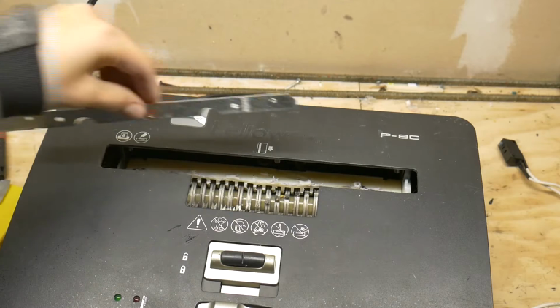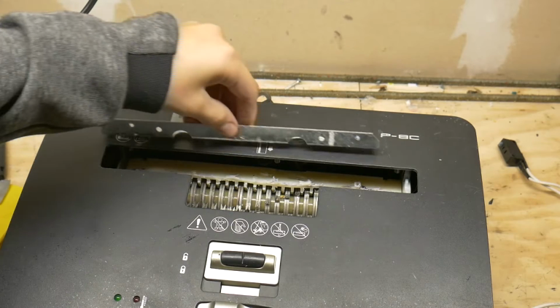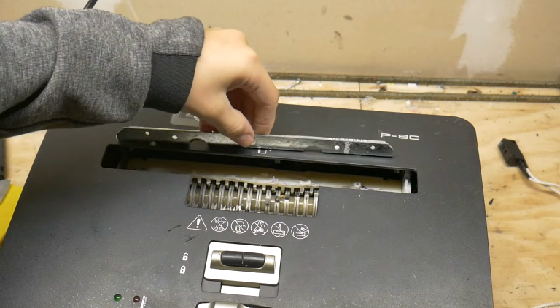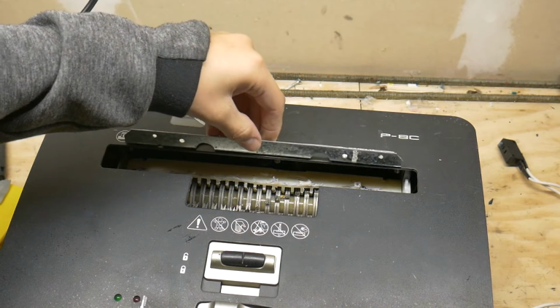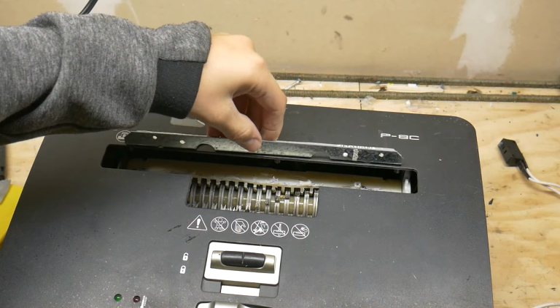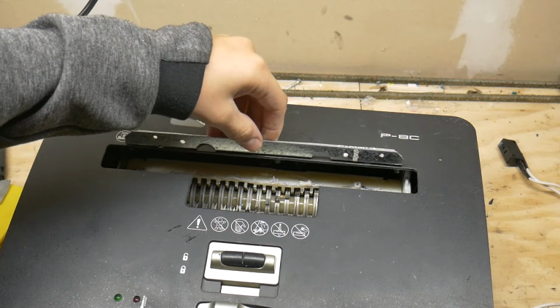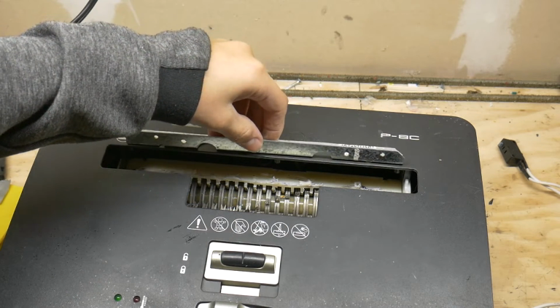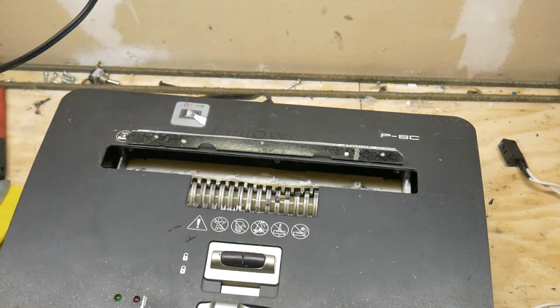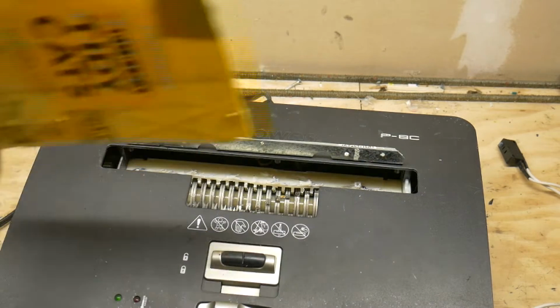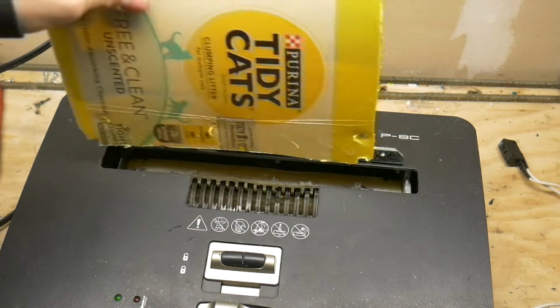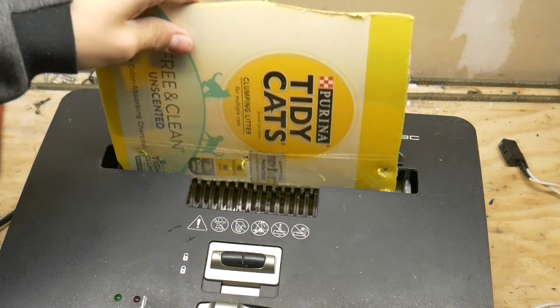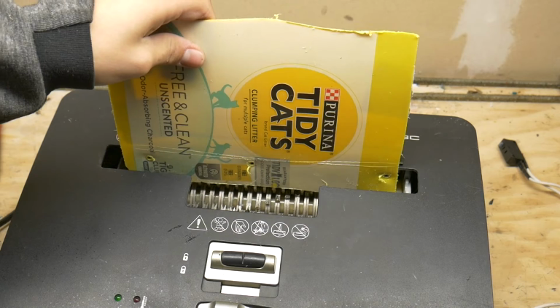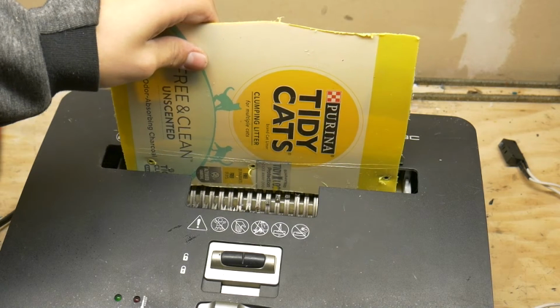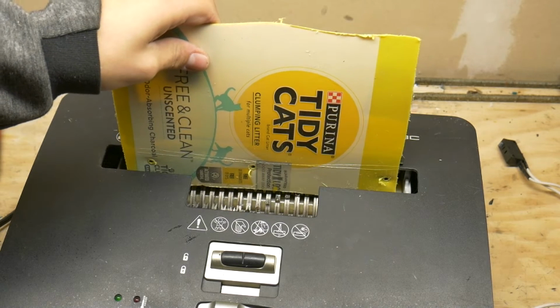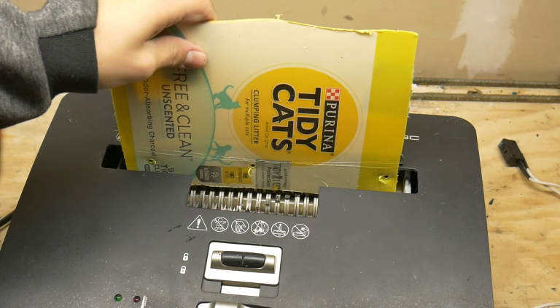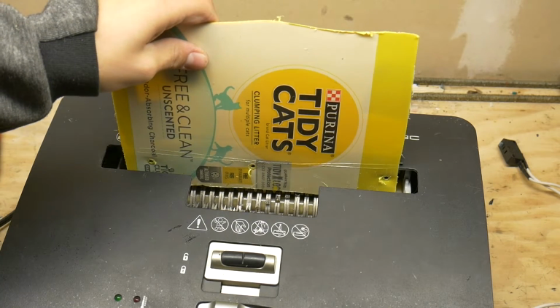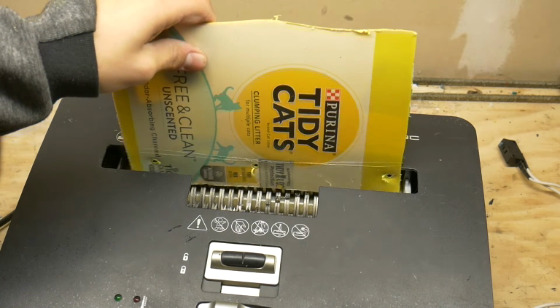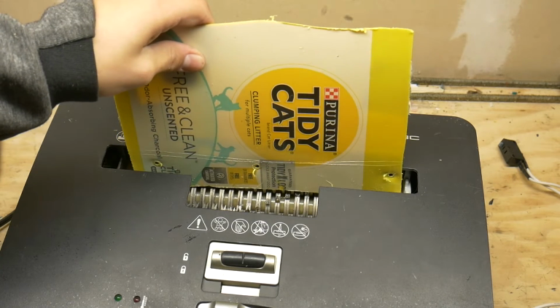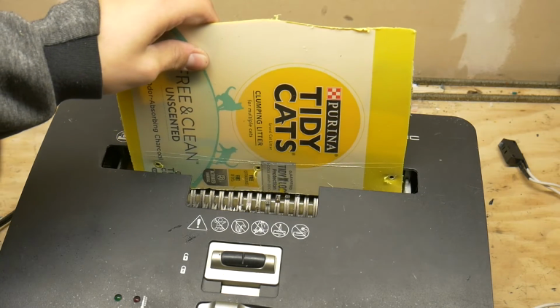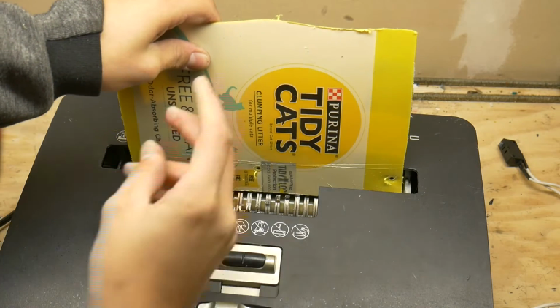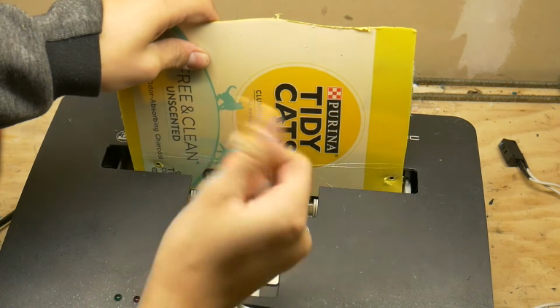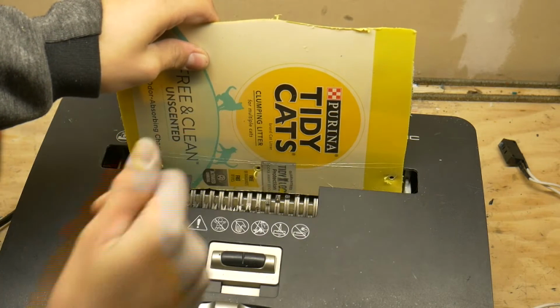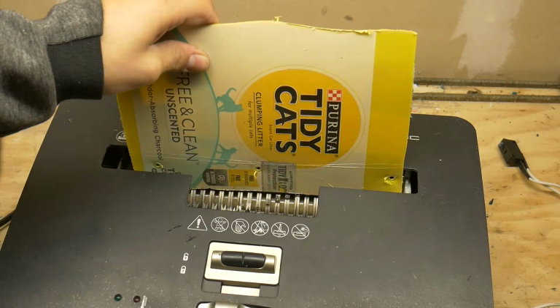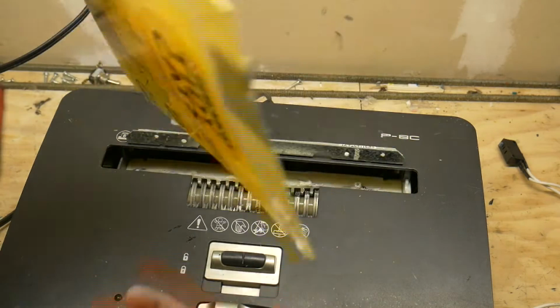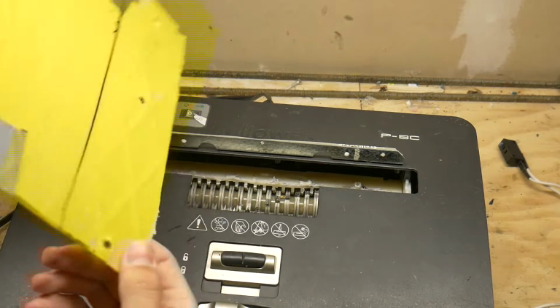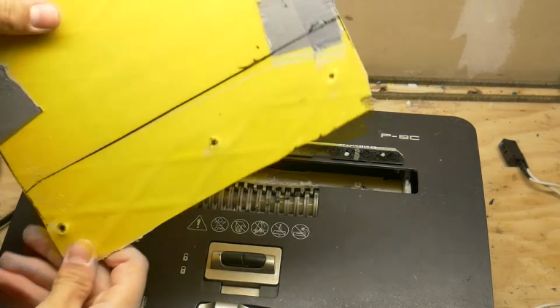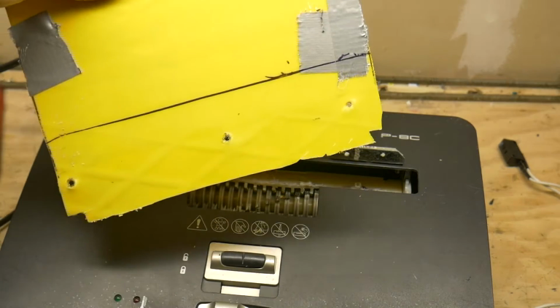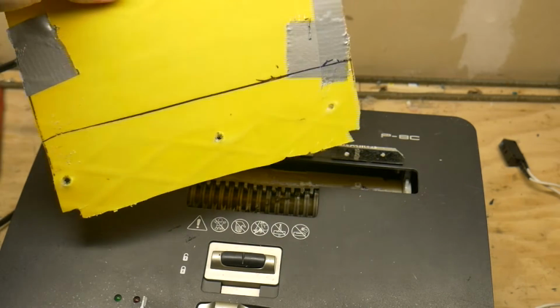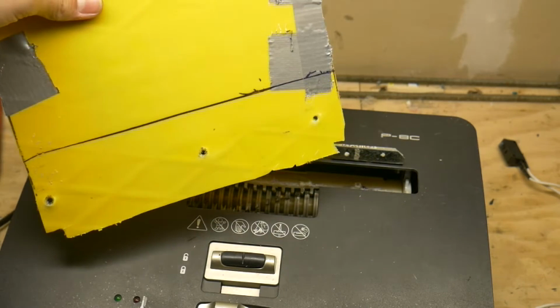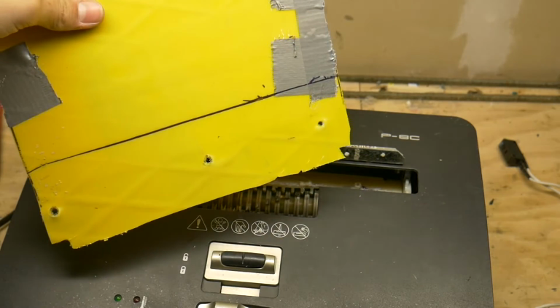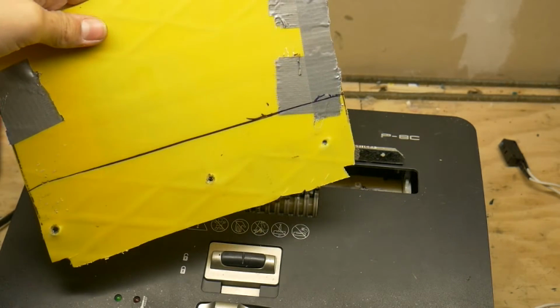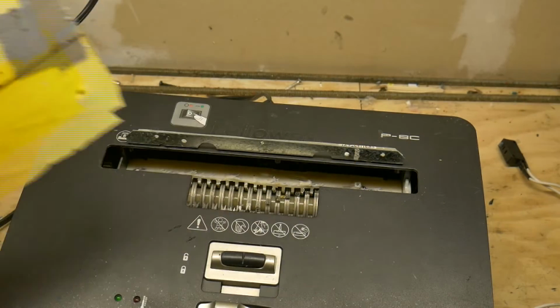We have to make the hopper now, so I started by bending a little piece of metal to a 100 degree angle. This part gets a little complicated and dangerous — you need to get the sheet of plastic you are using as close to the blades as you can without them rubbing on the plastic.